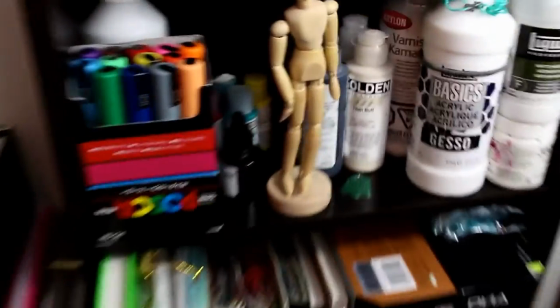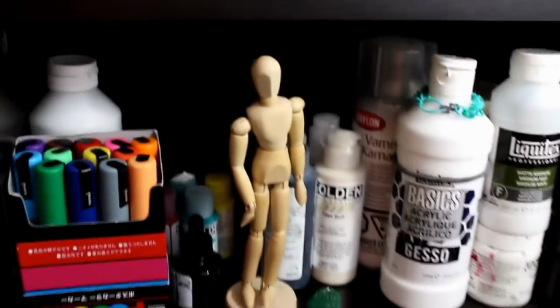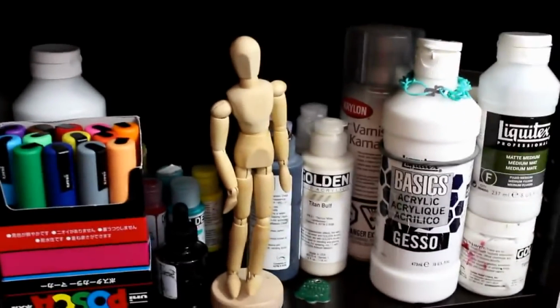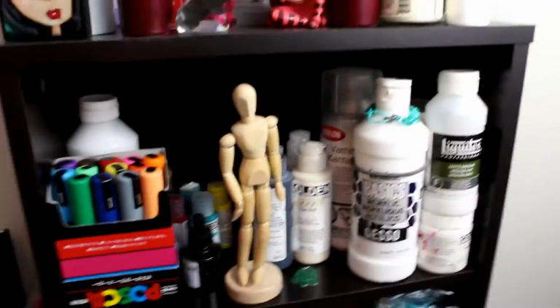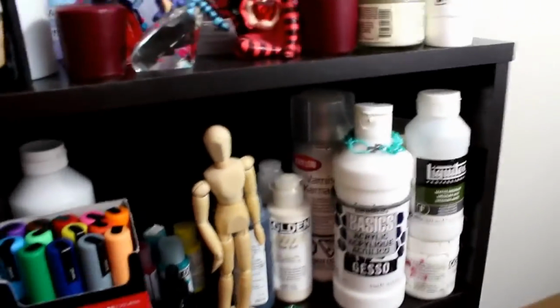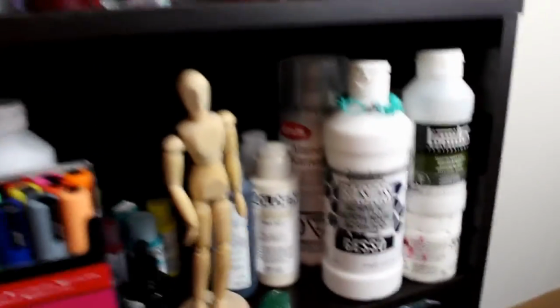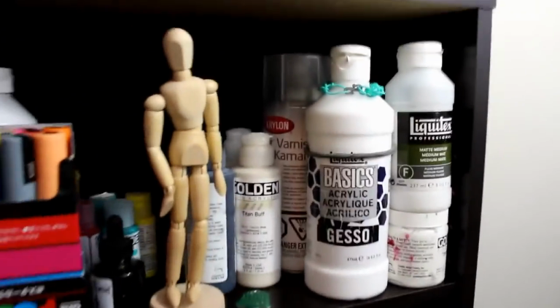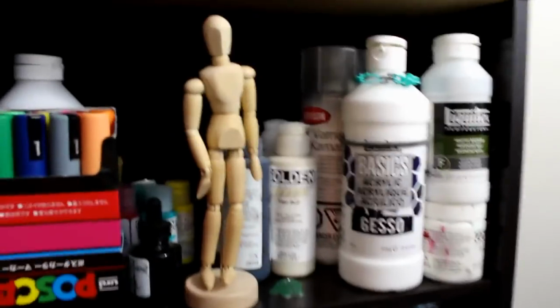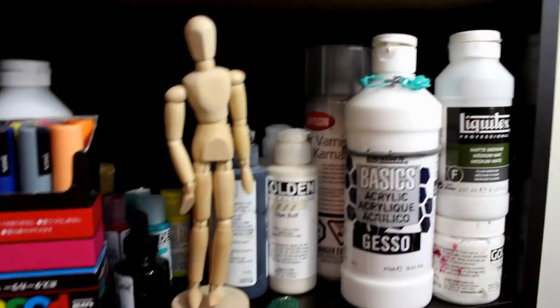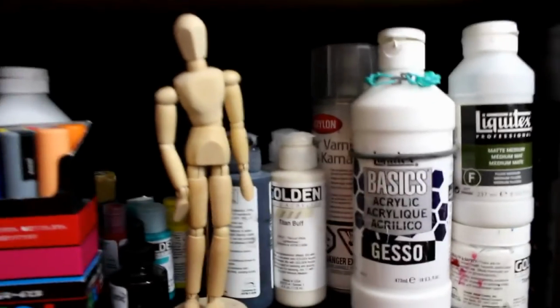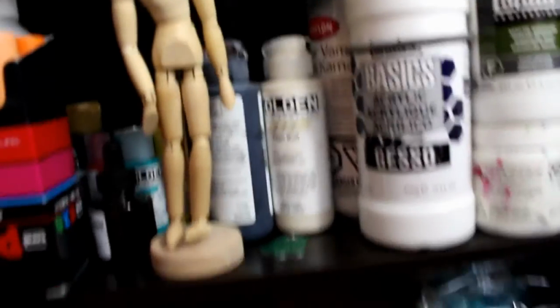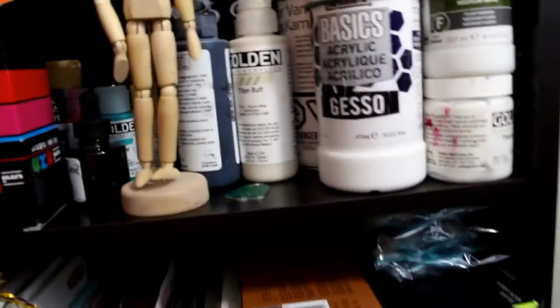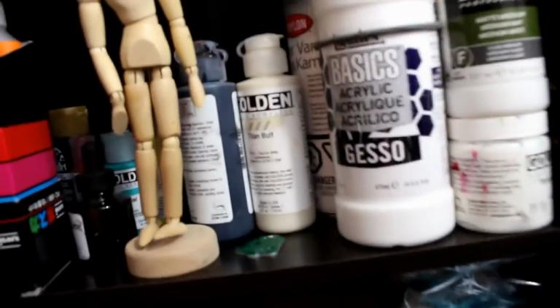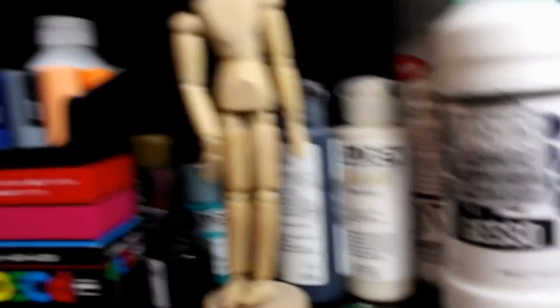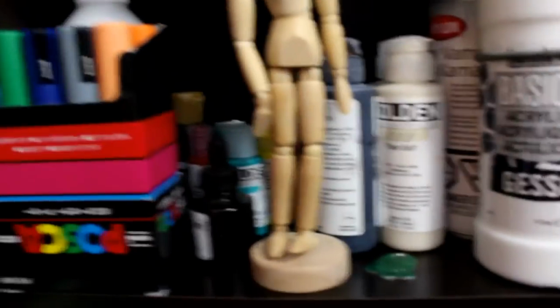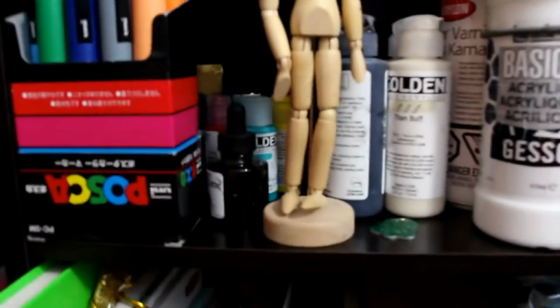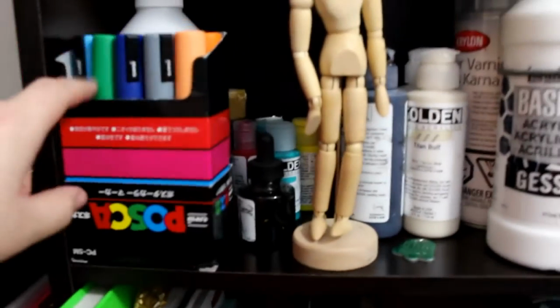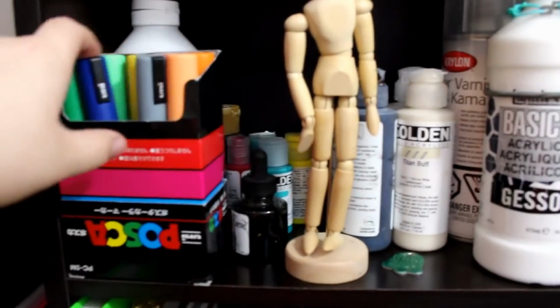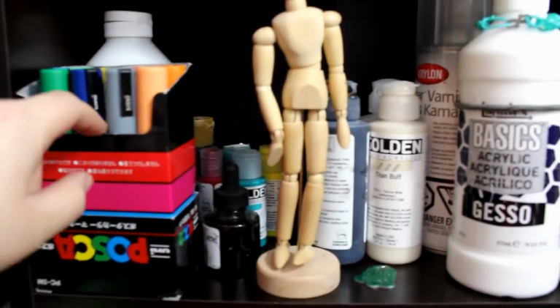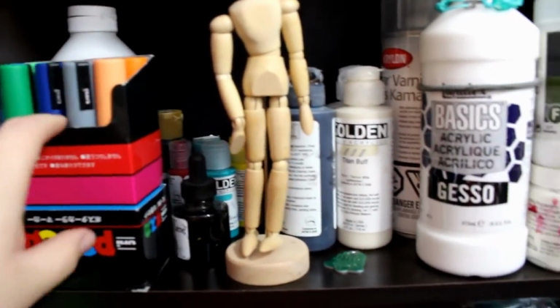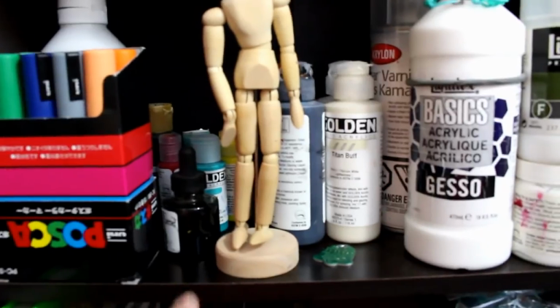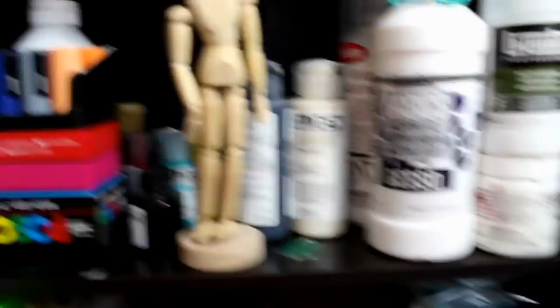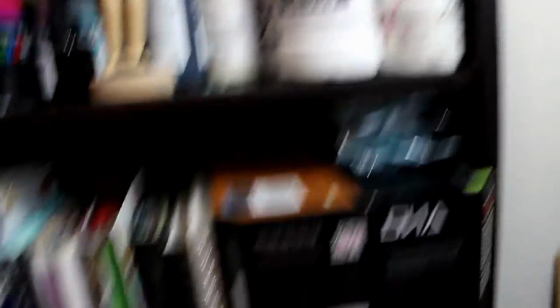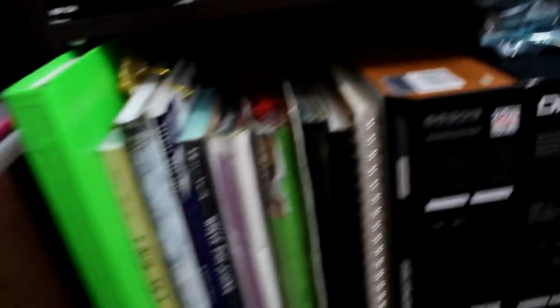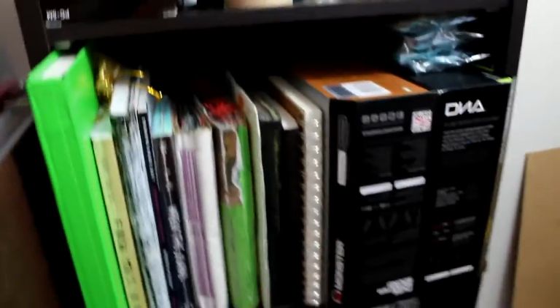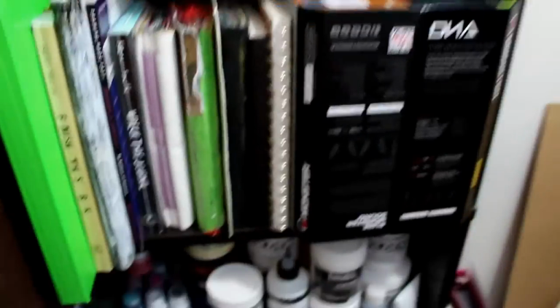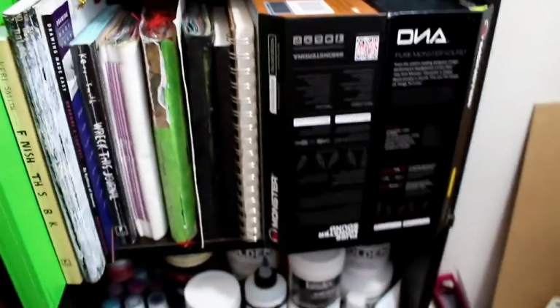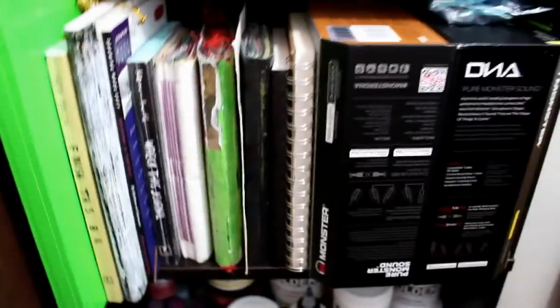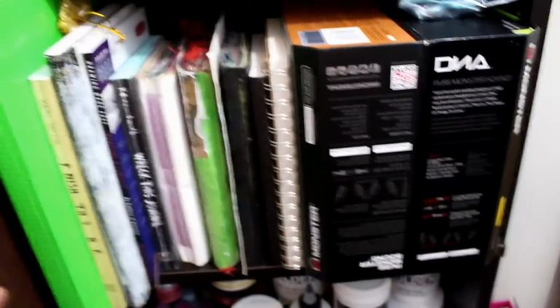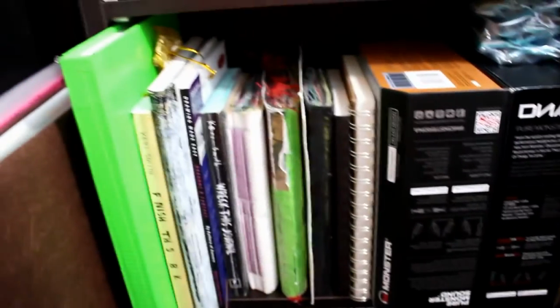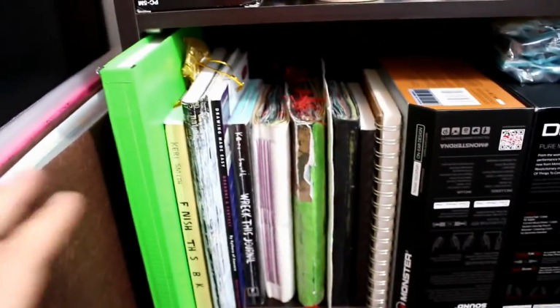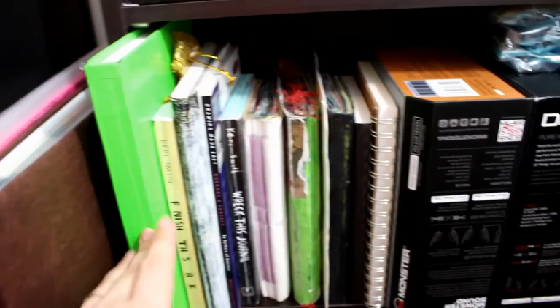On this shelf I have some gessos and varnishes, acrylic paints, my pack of Posca pens, some ink, and down here I have my sketchbooks and some other things.